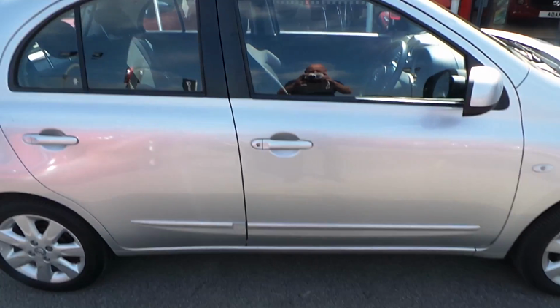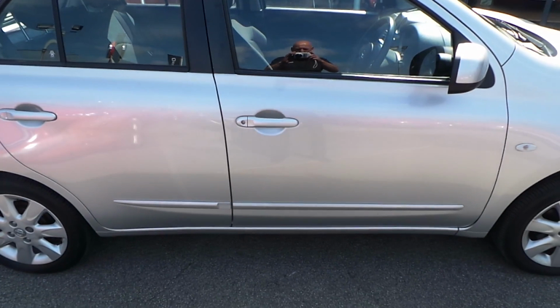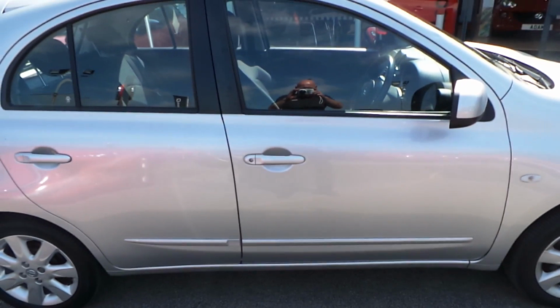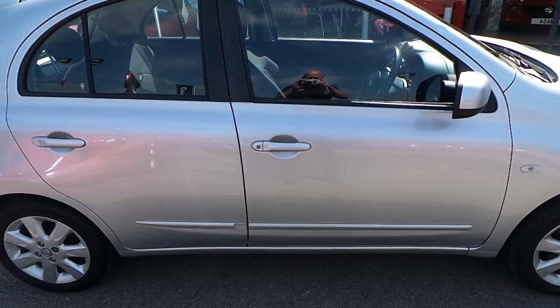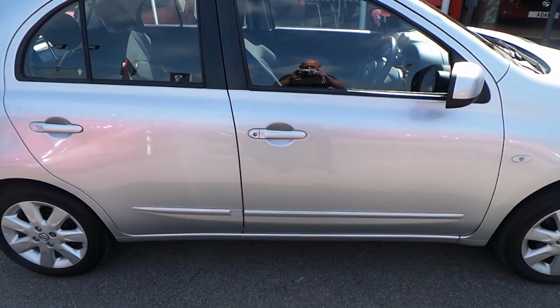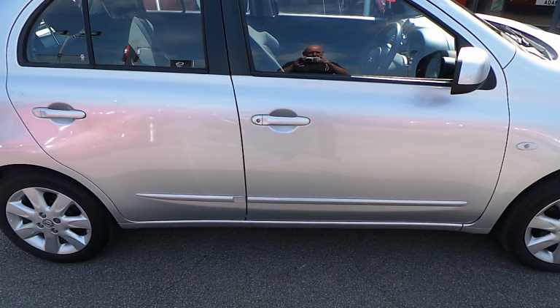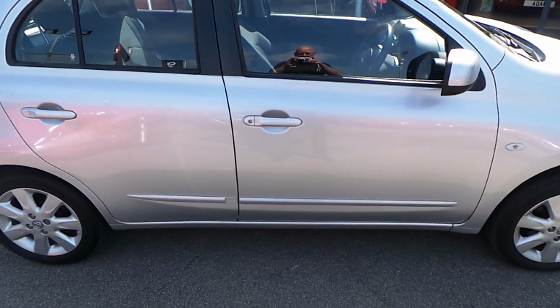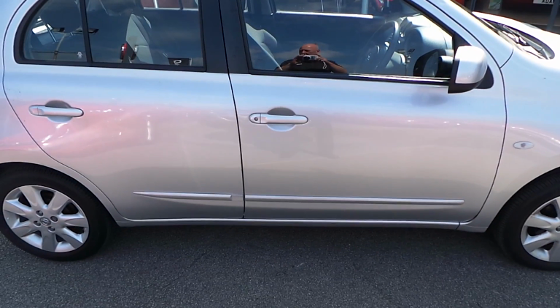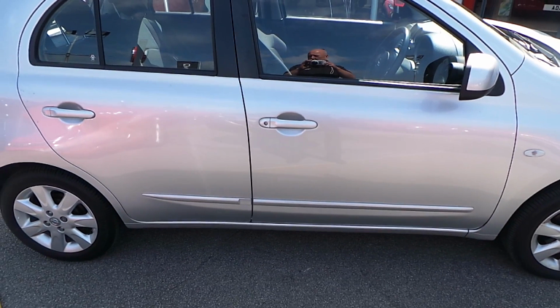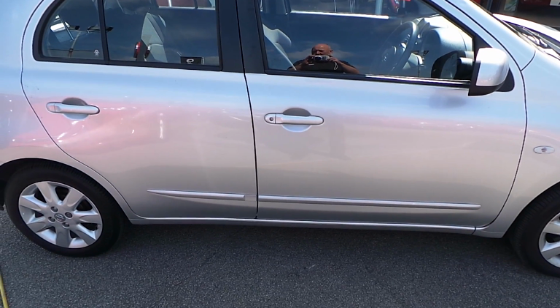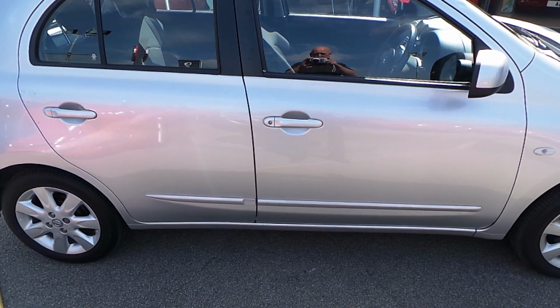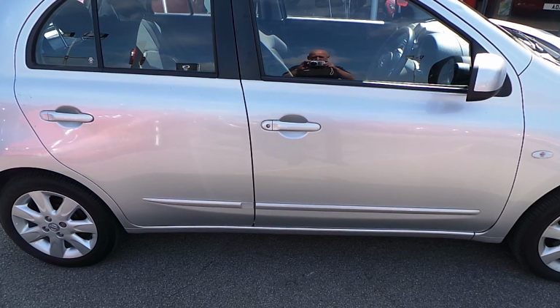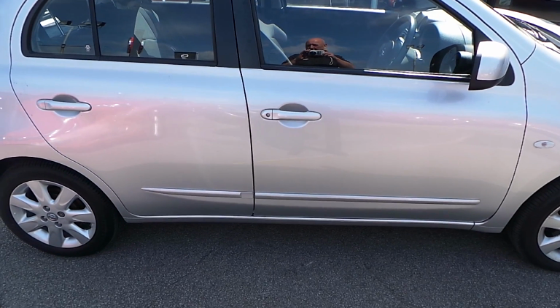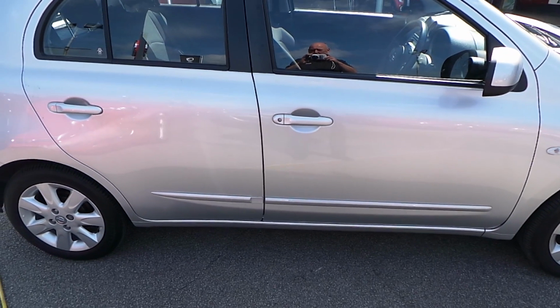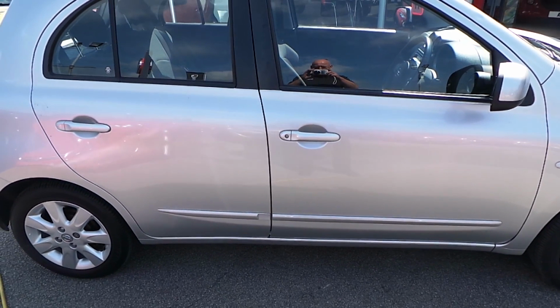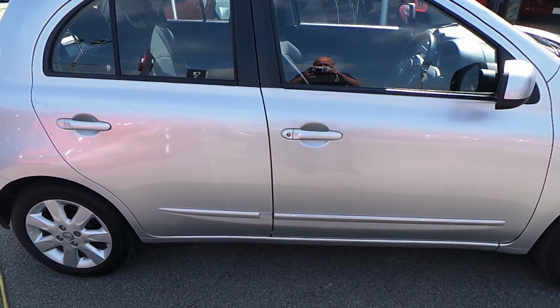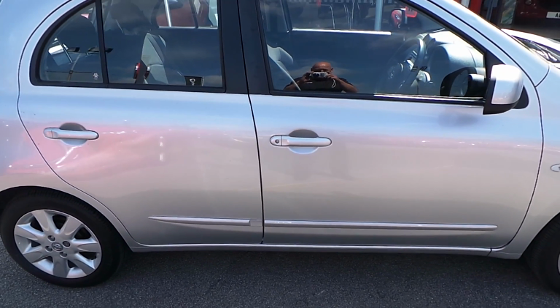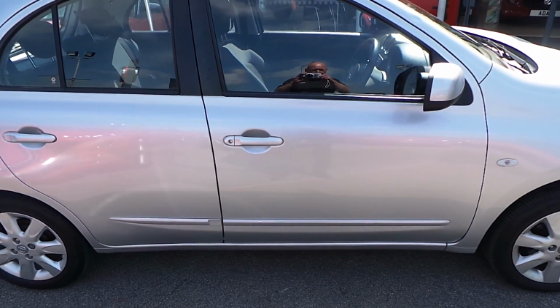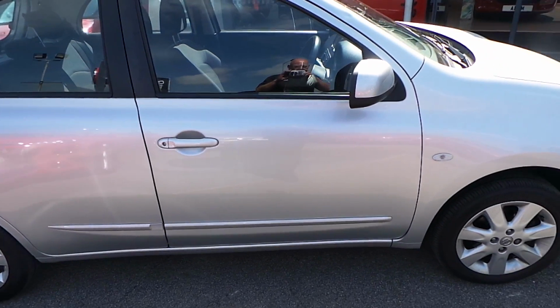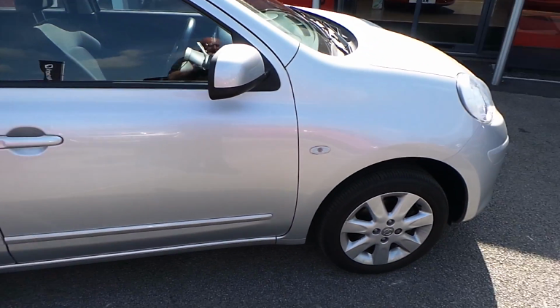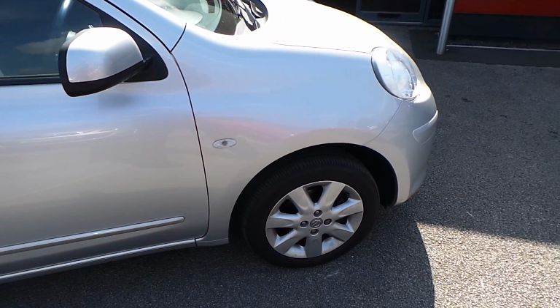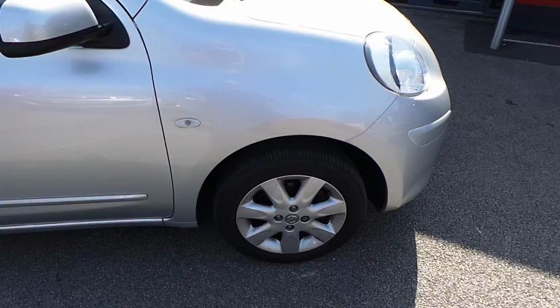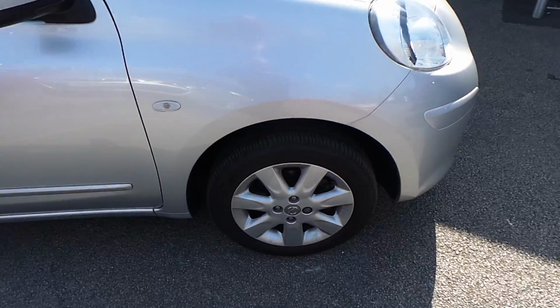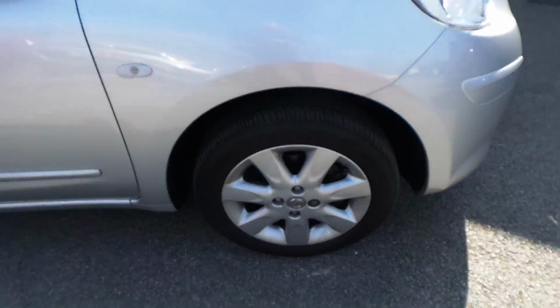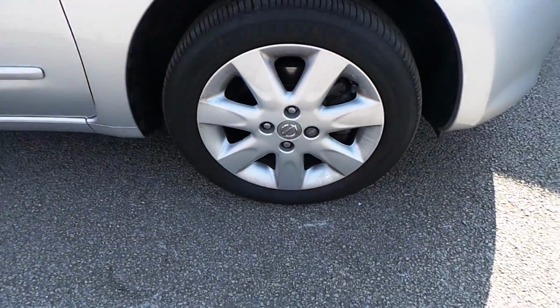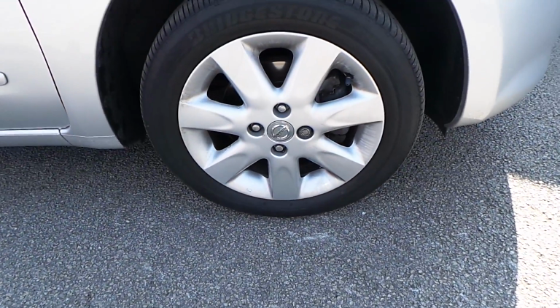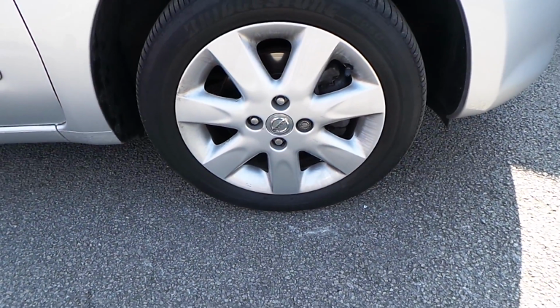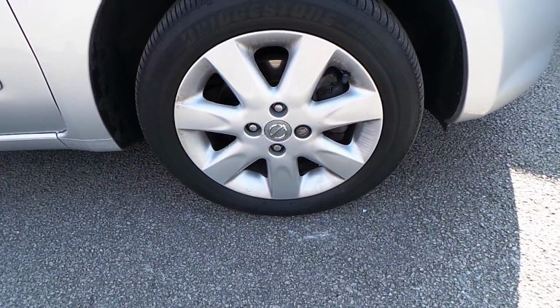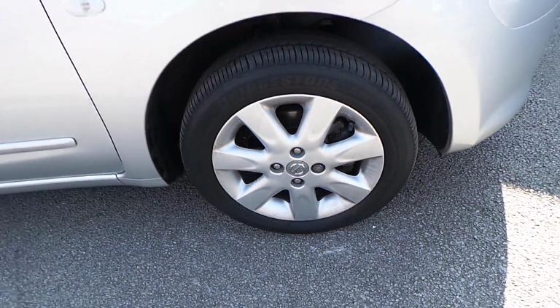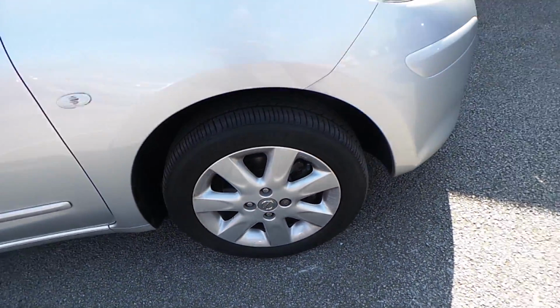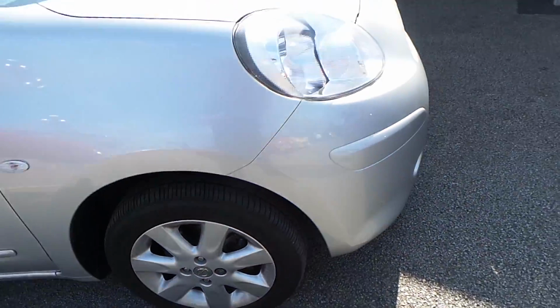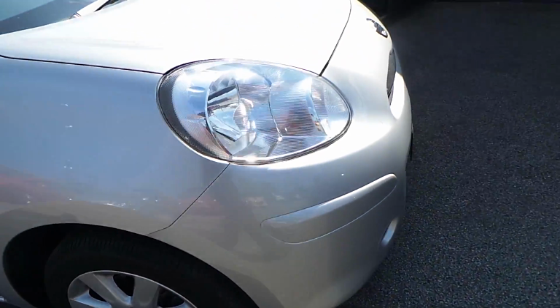So here we have our gleaming silver 61 plate Nissan Micra. Just looking around the side of the vehicle down to the six spoke alloy wheels coming around the front.